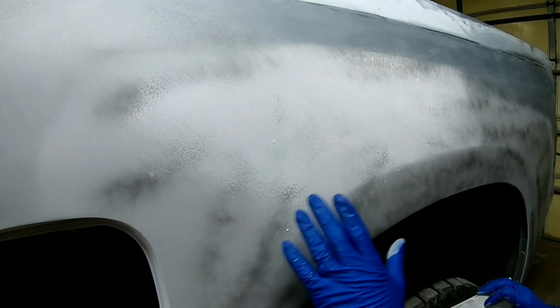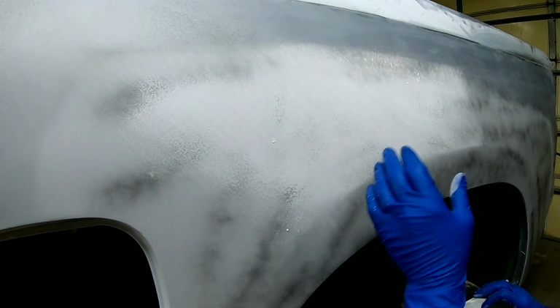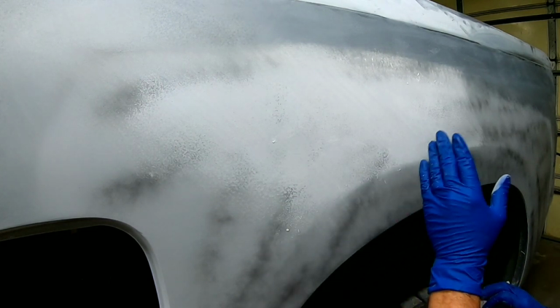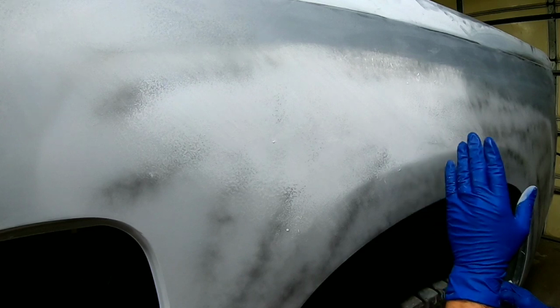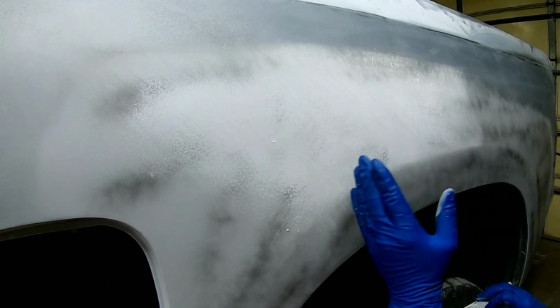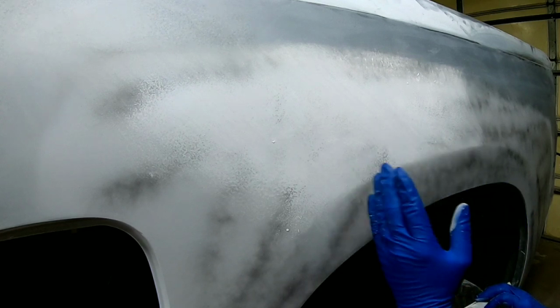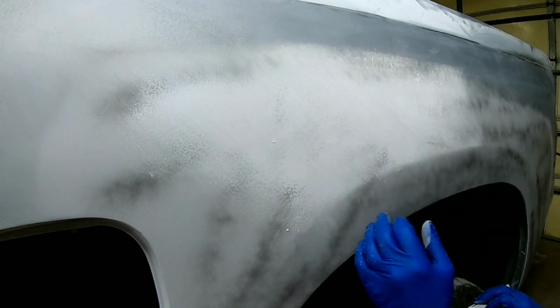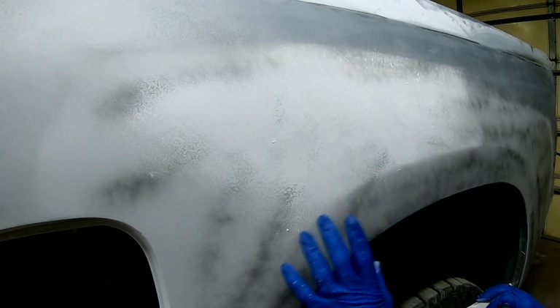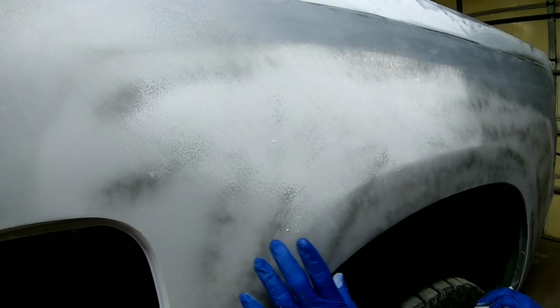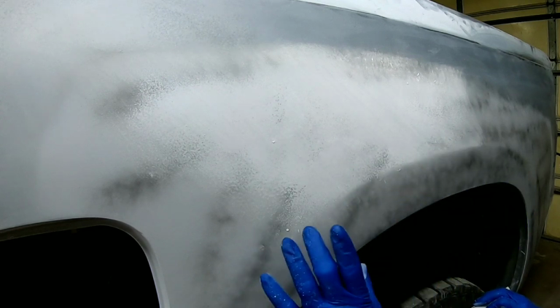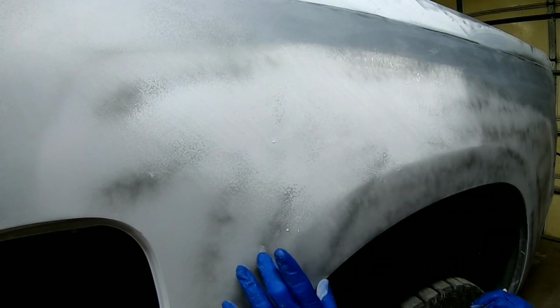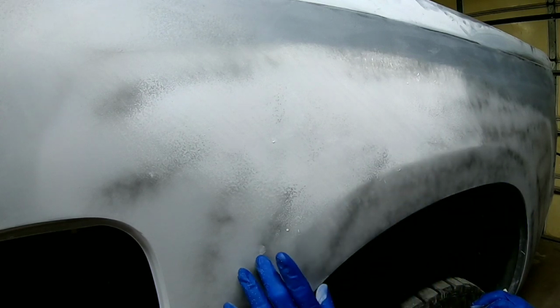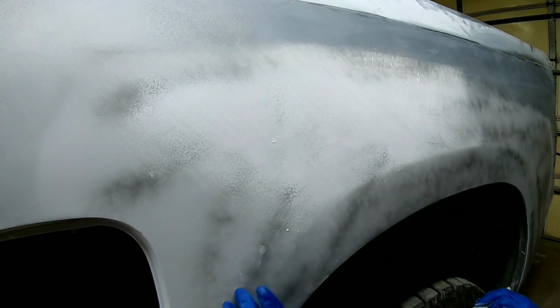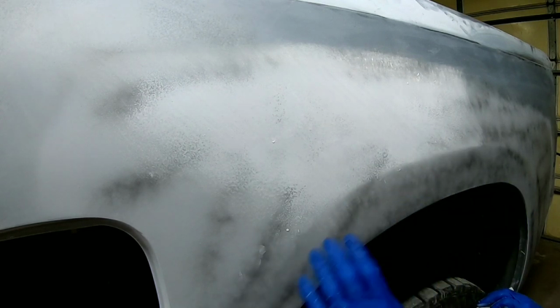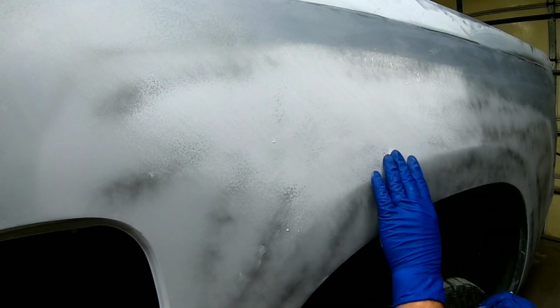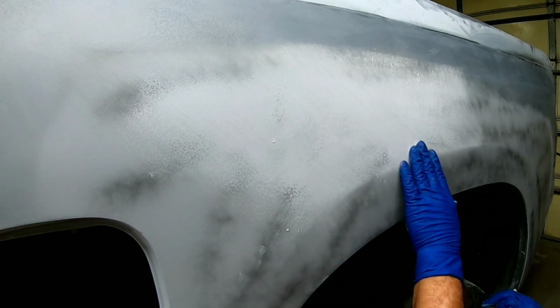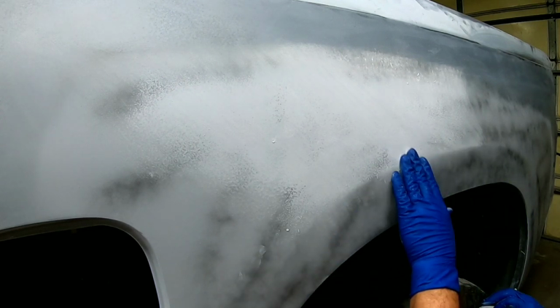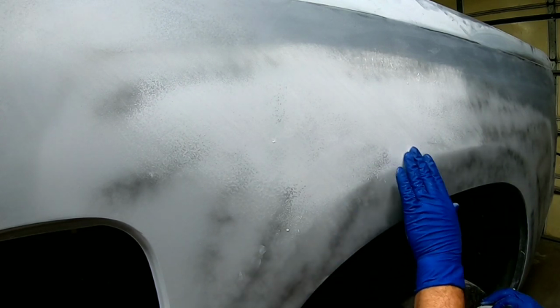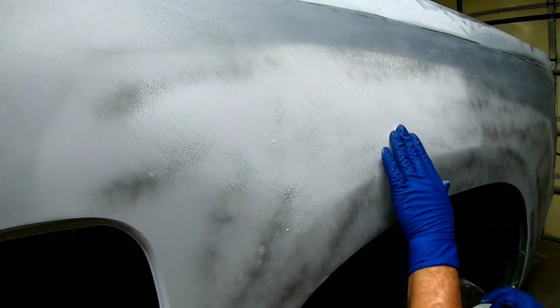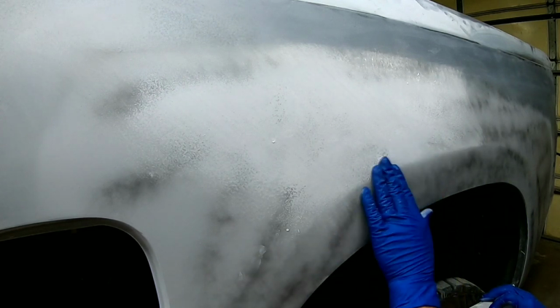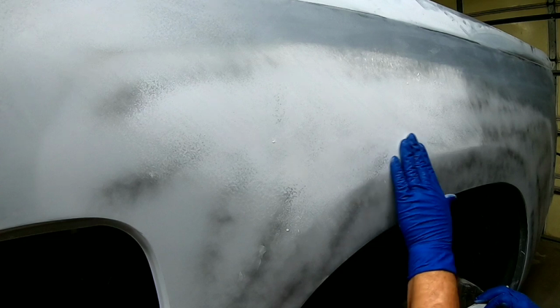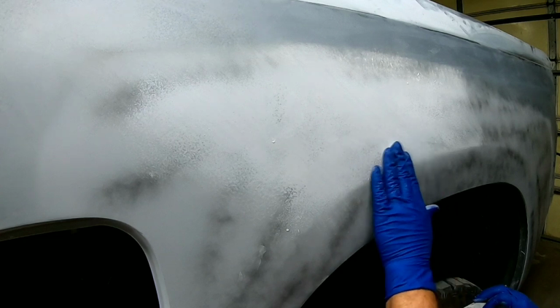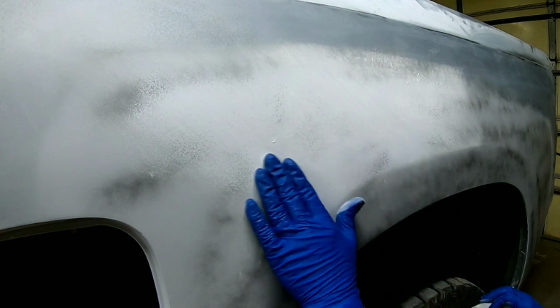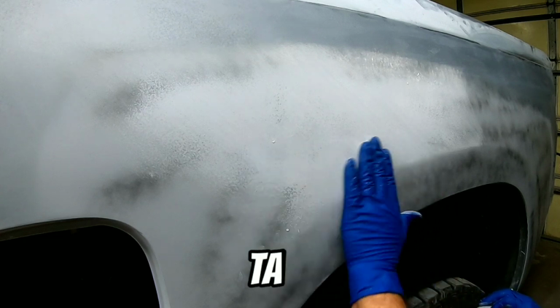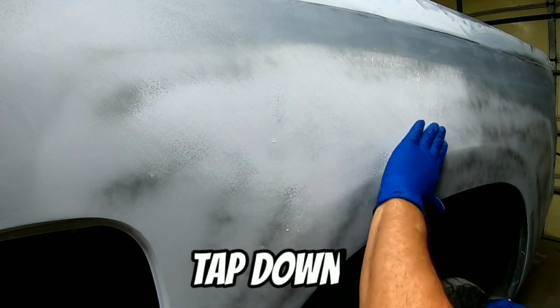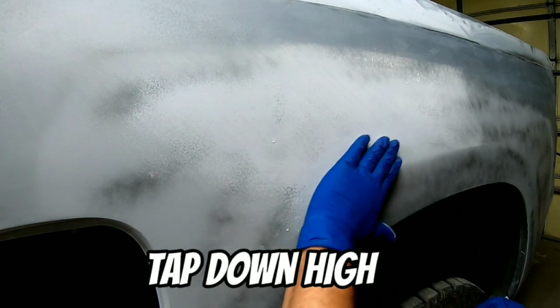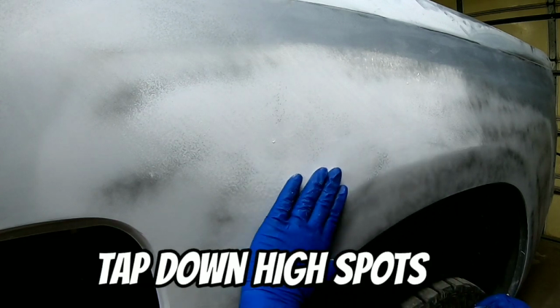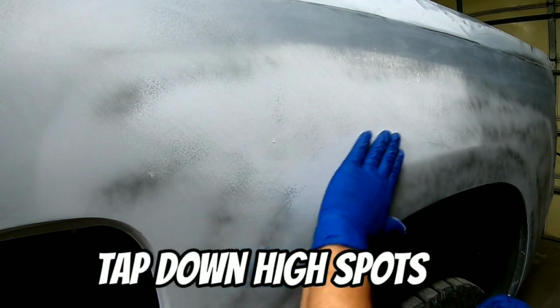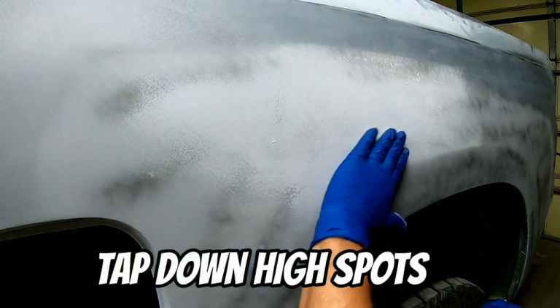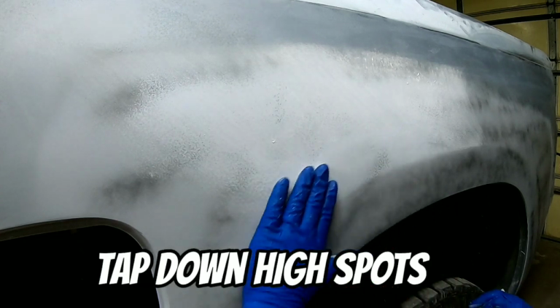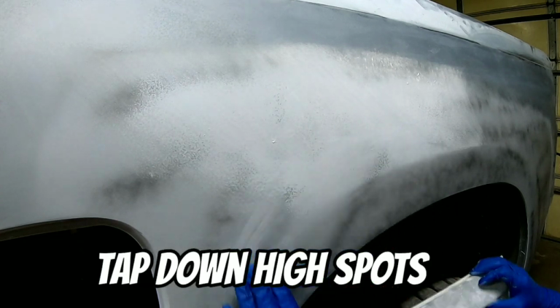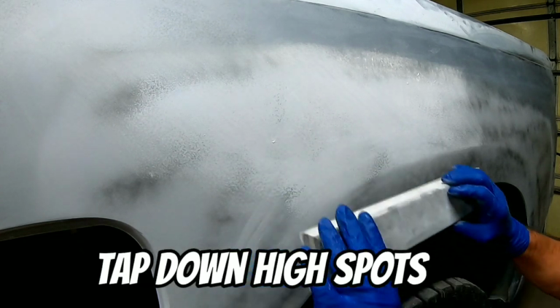Now if you do hit metal or body filler, then you need to reprime it. Check the metal, see if it's a high spot, and then reevaluate from there.